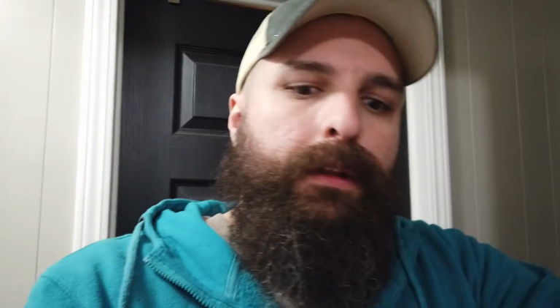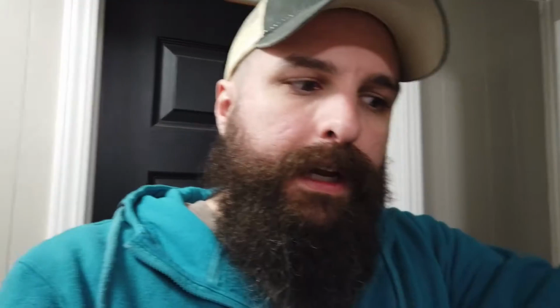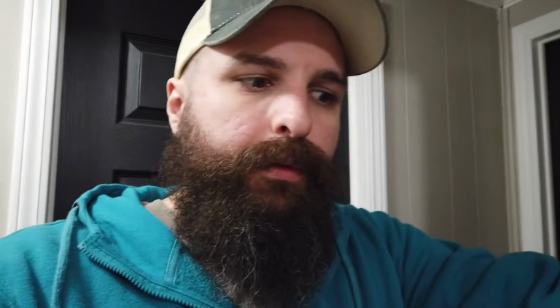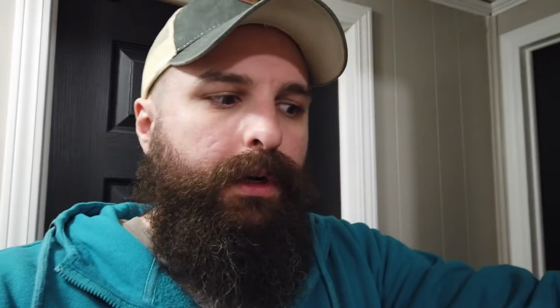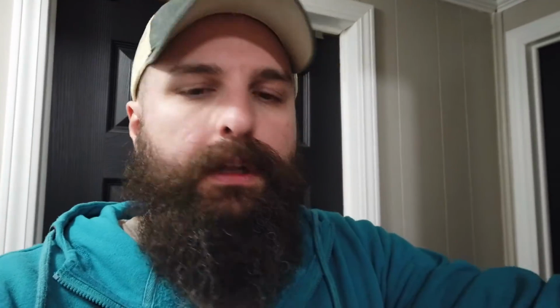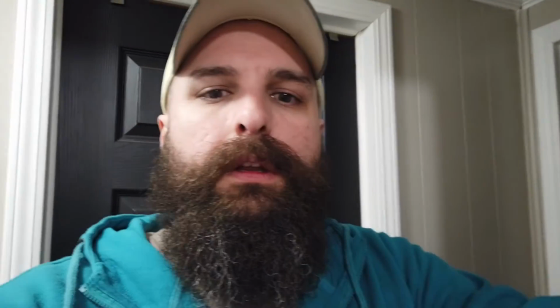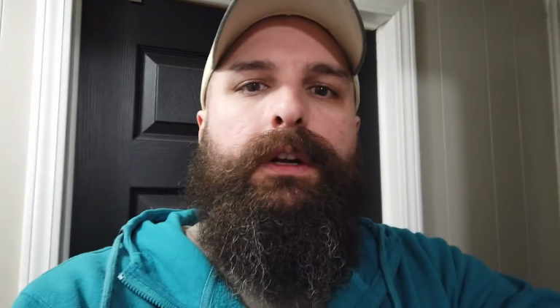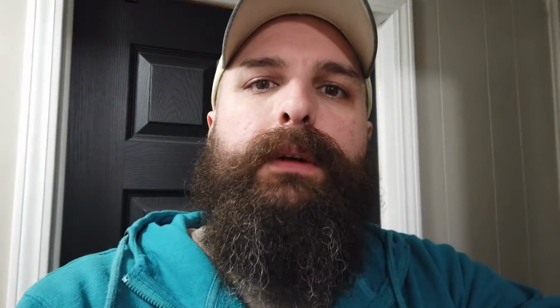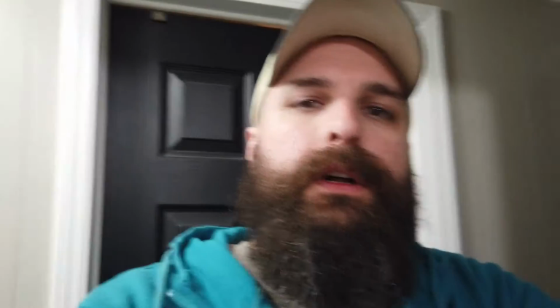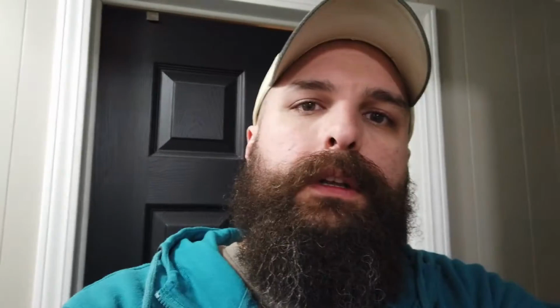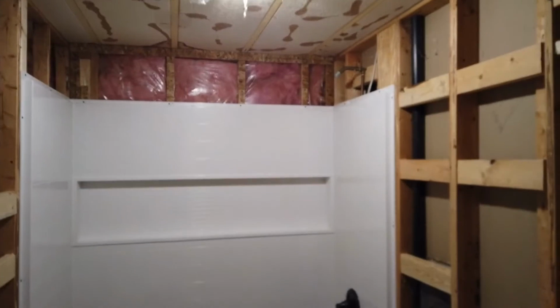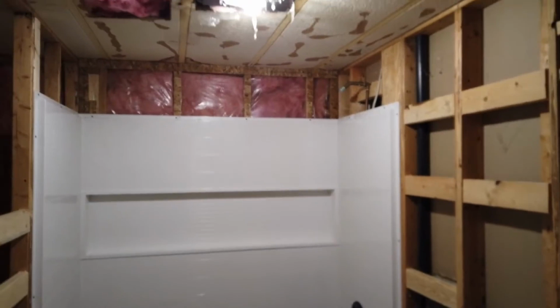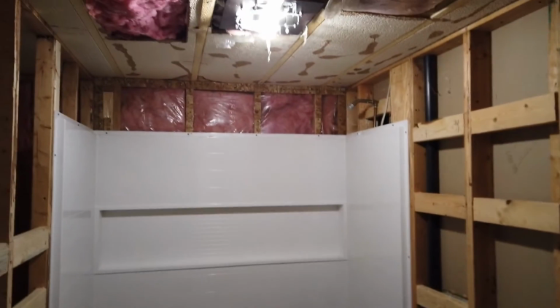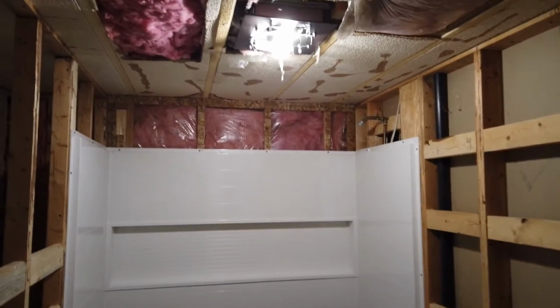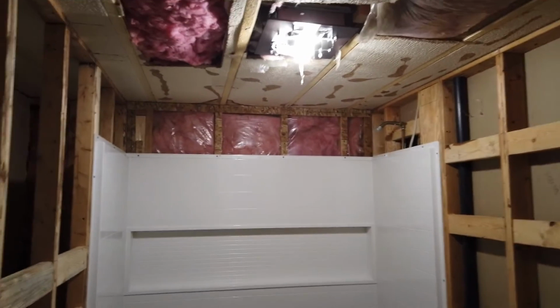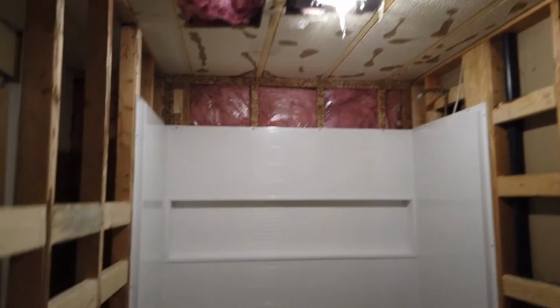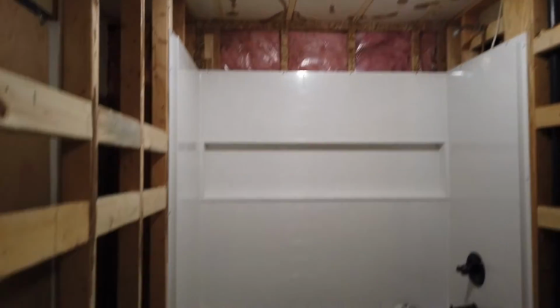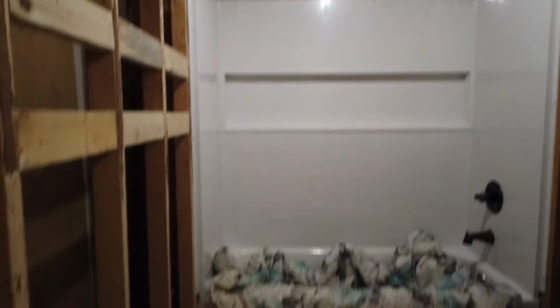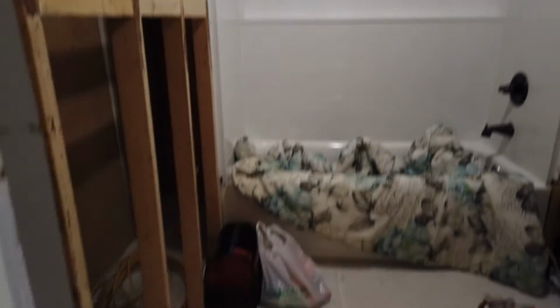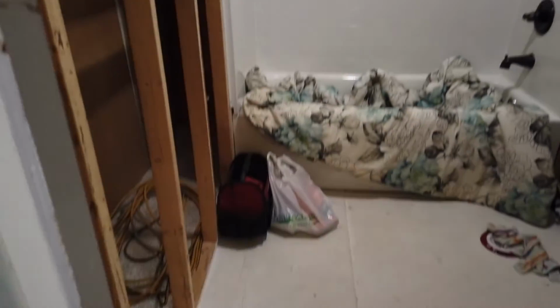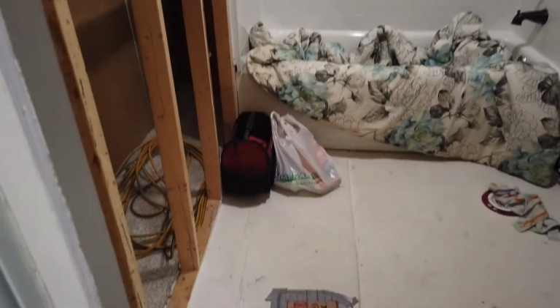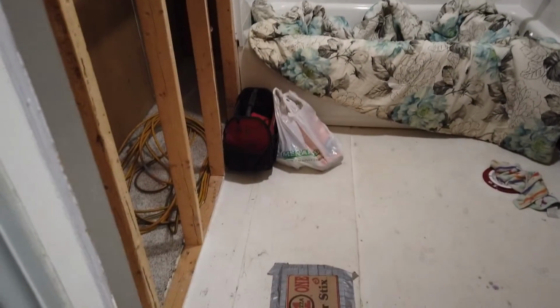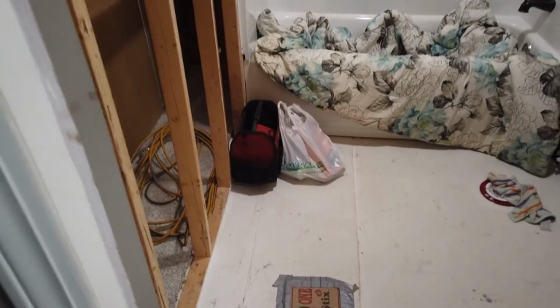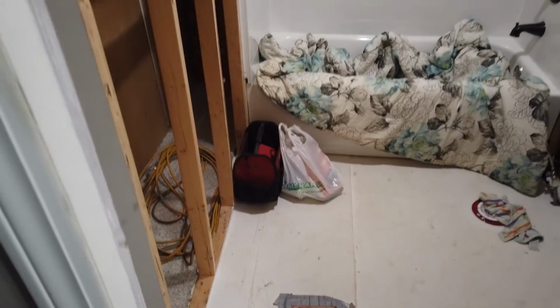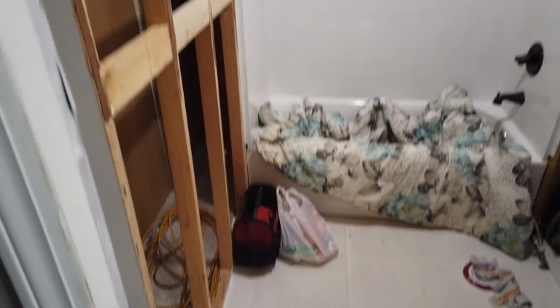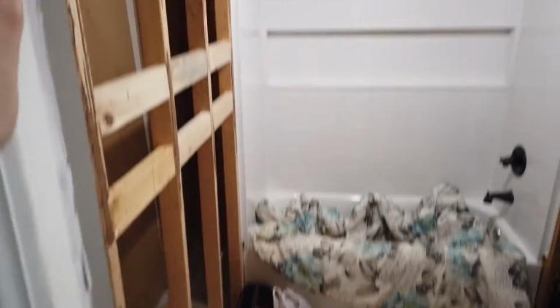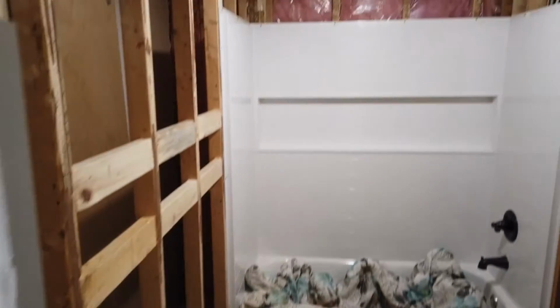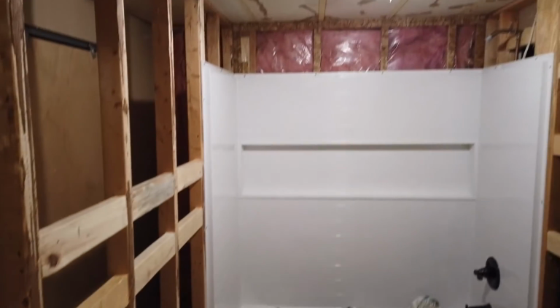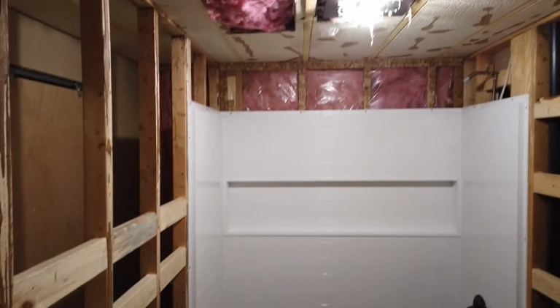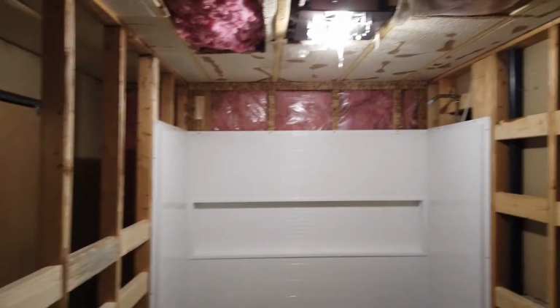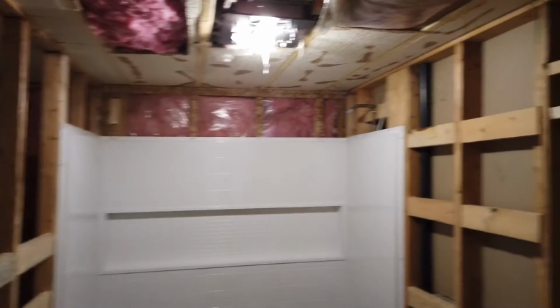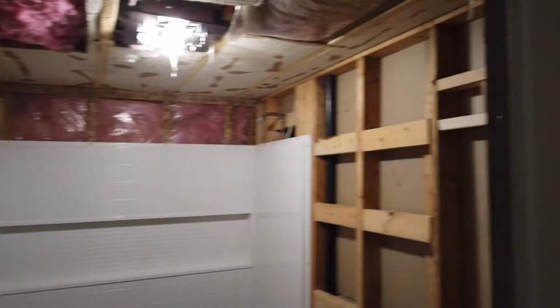The guy for our drywall is here, and he will be starting and hopefully have it all hung today.